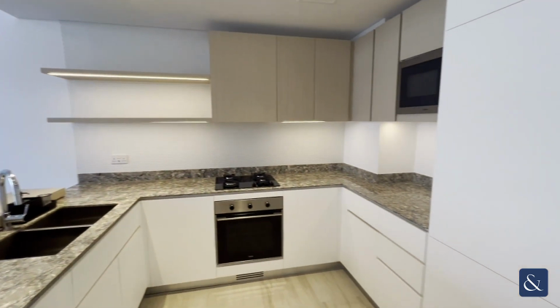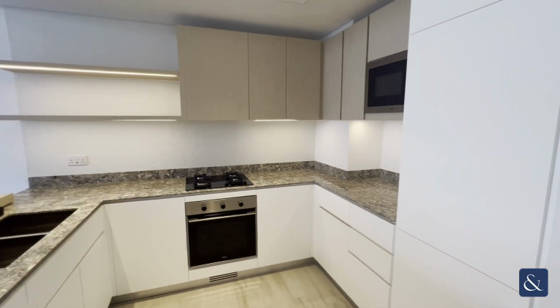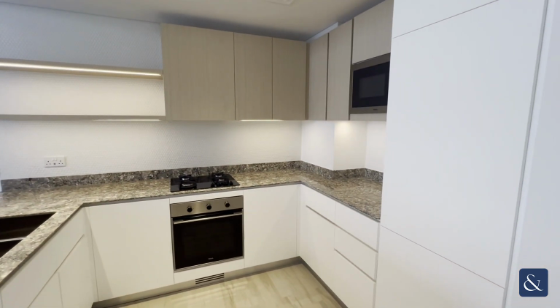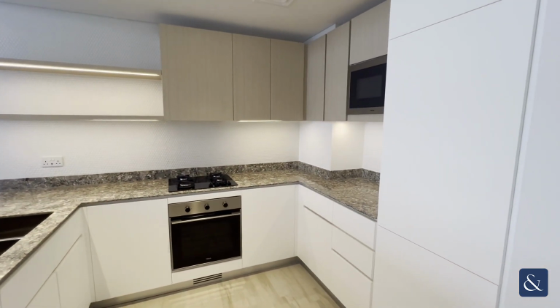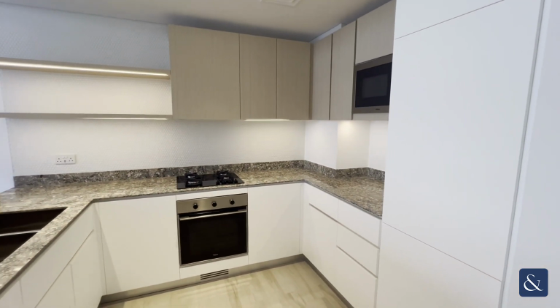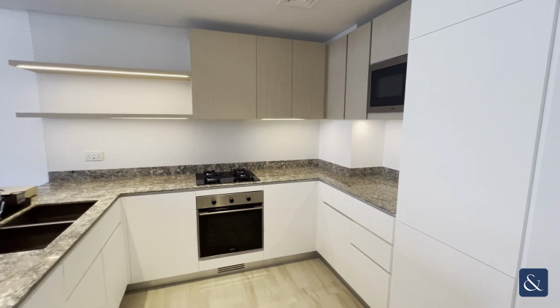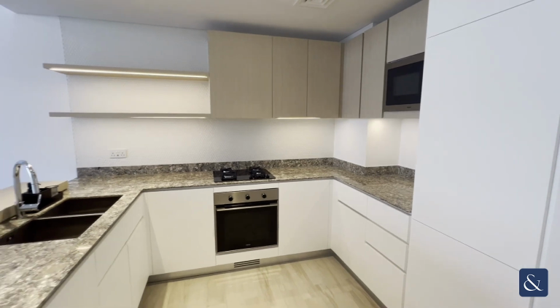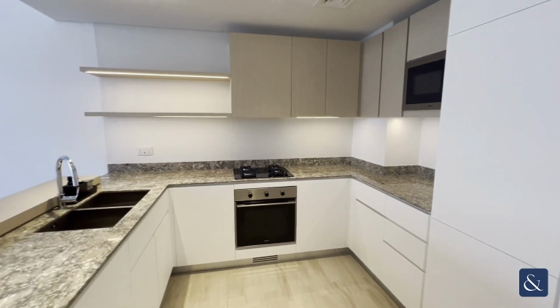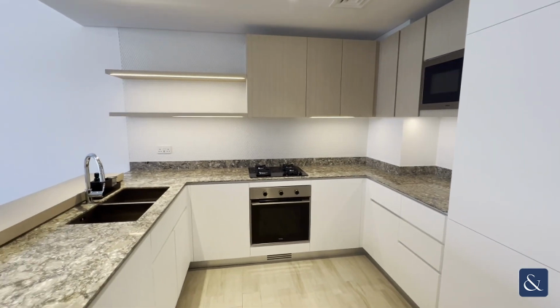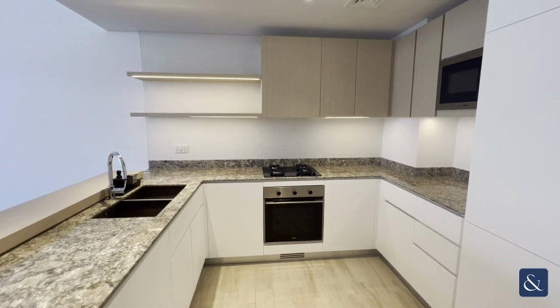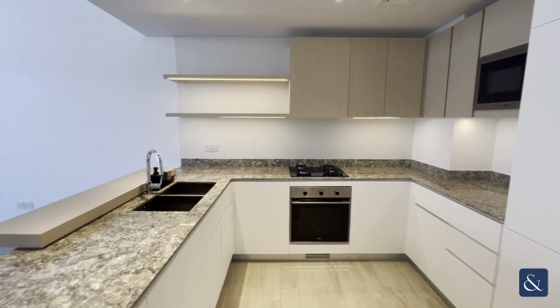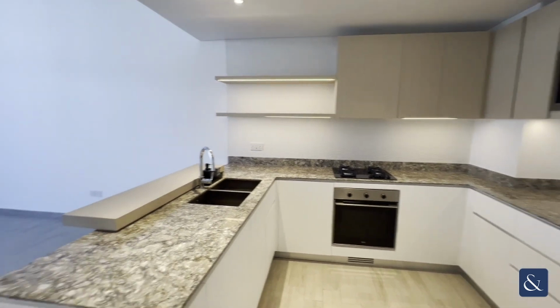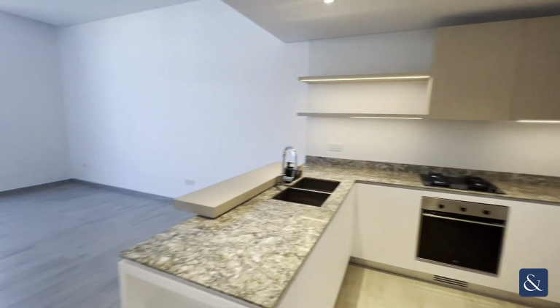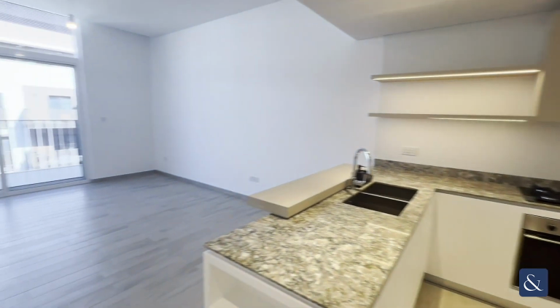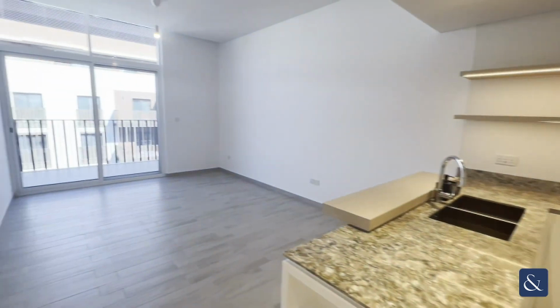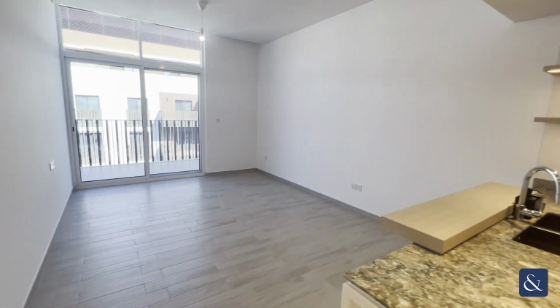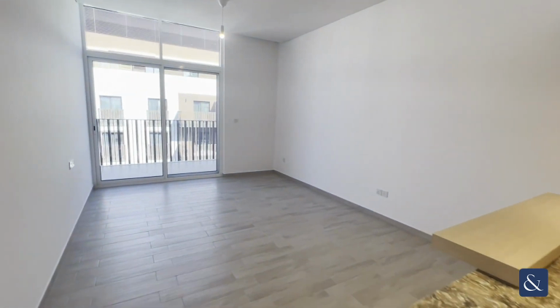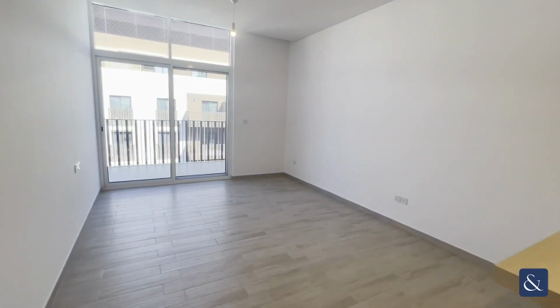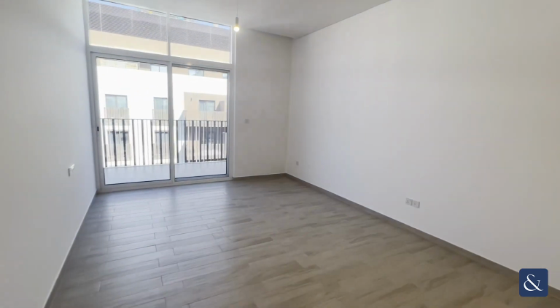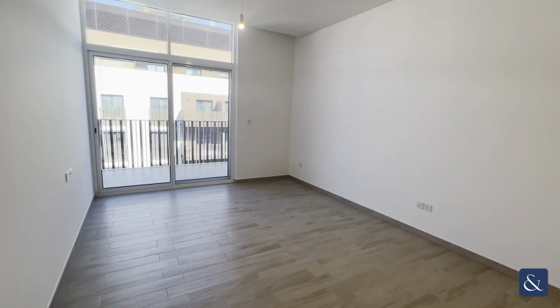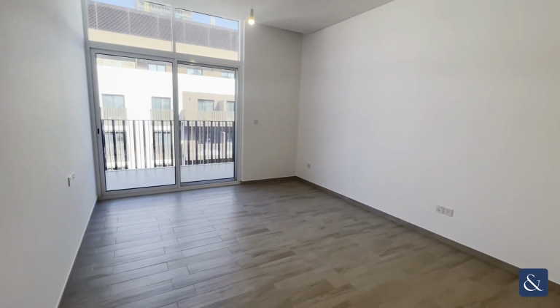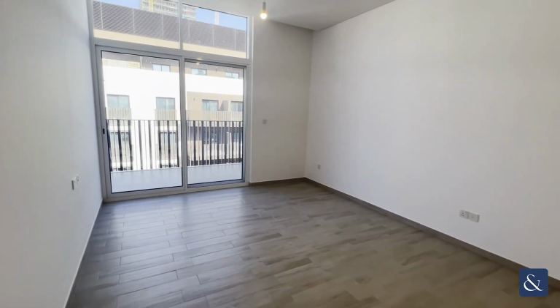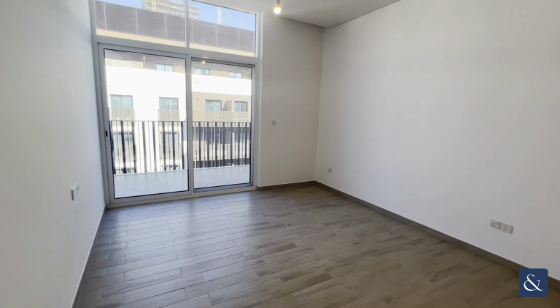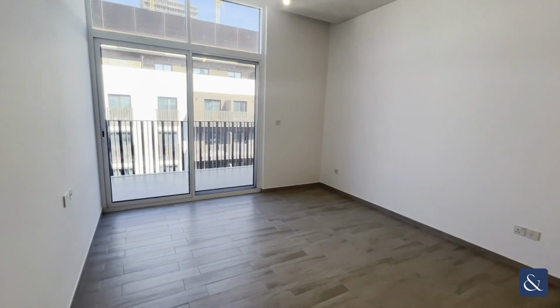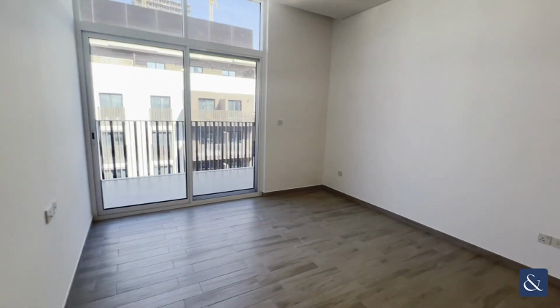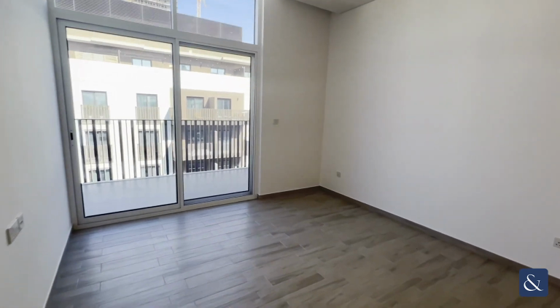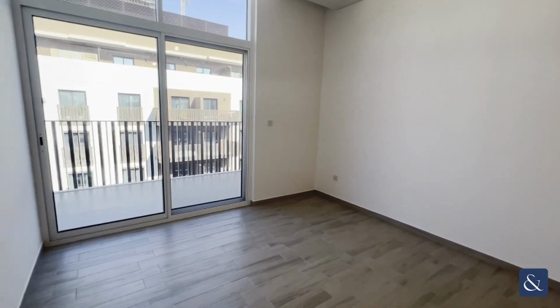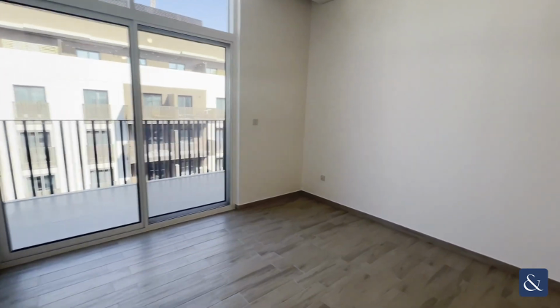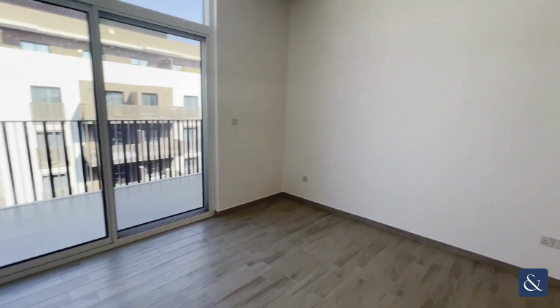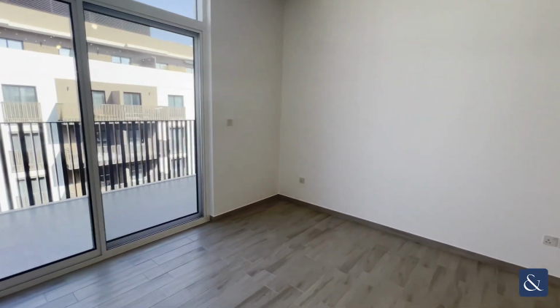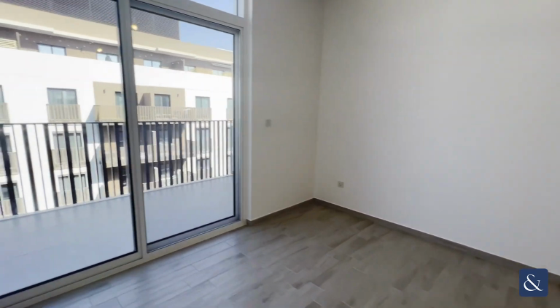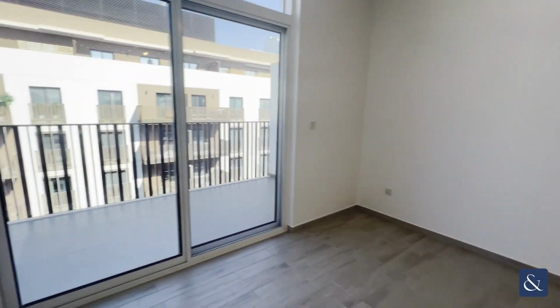As we enter, on our right hand side we have the modern fully fitted integrated appliance kitchen, and then we head through to the open plan living and dining area.